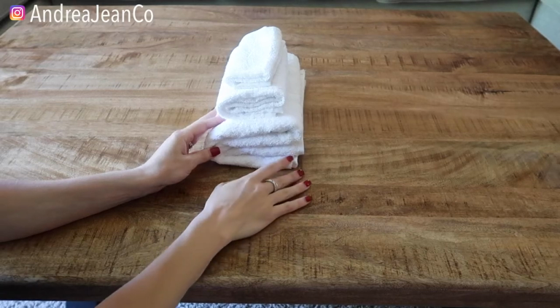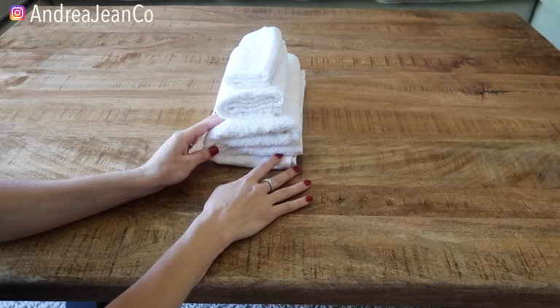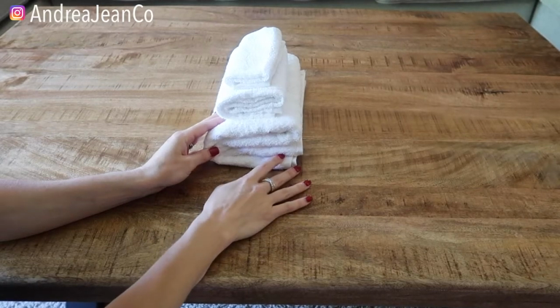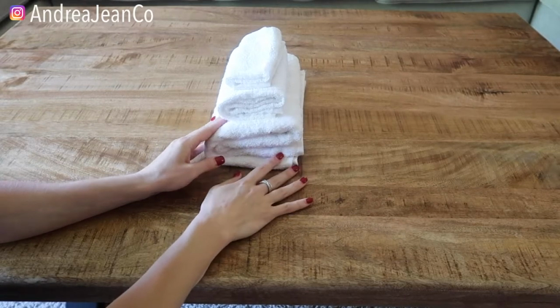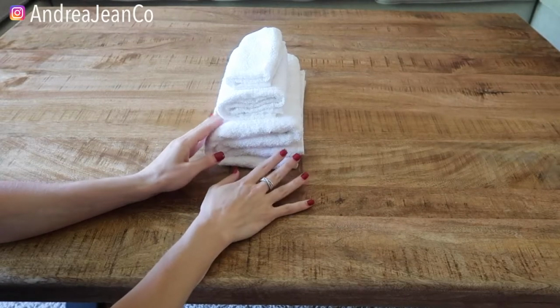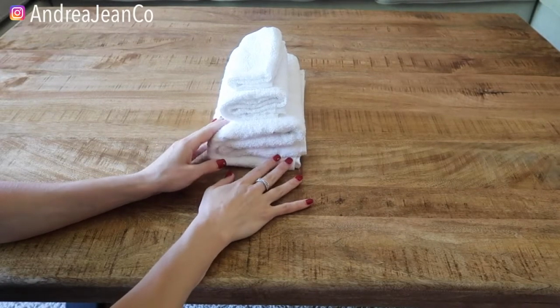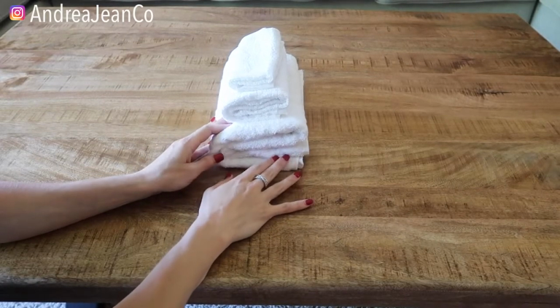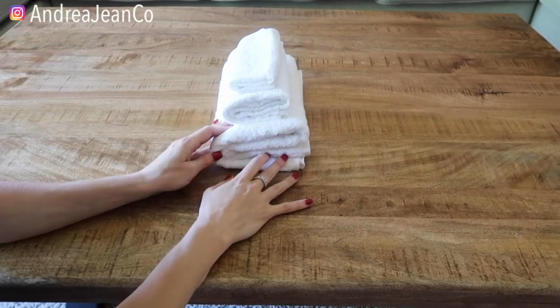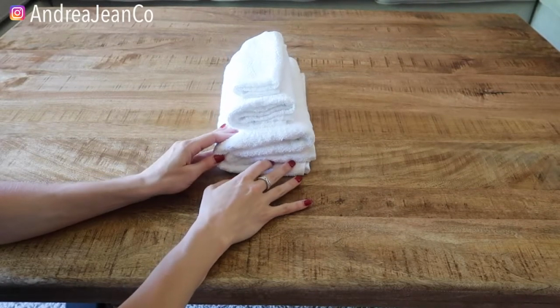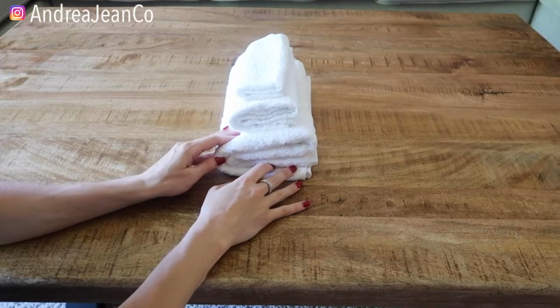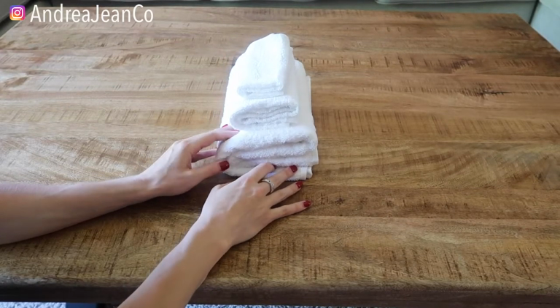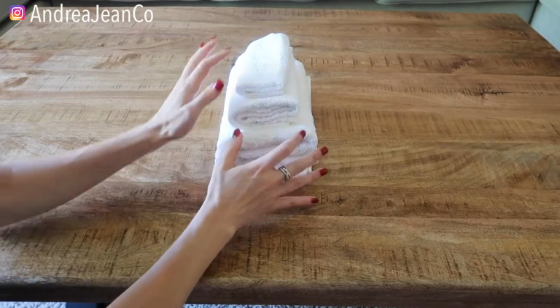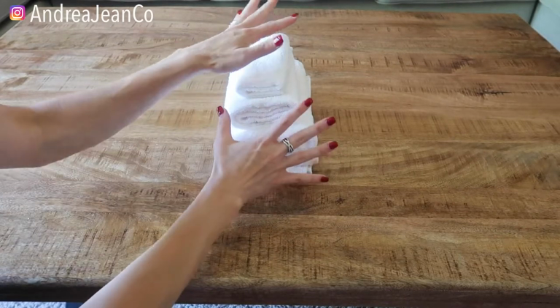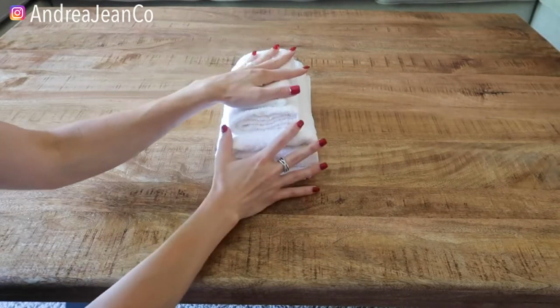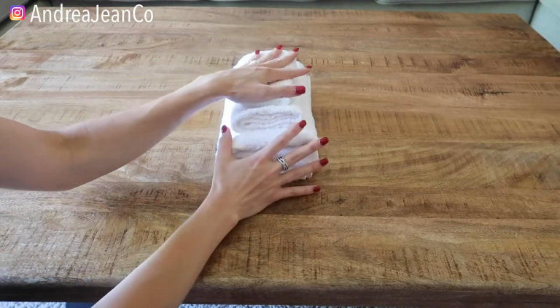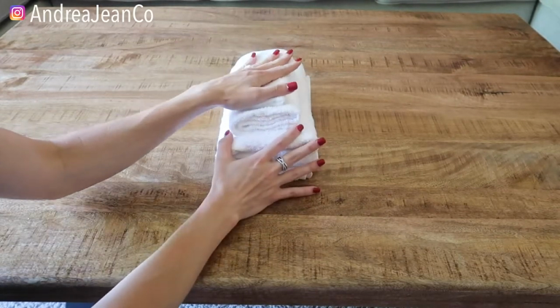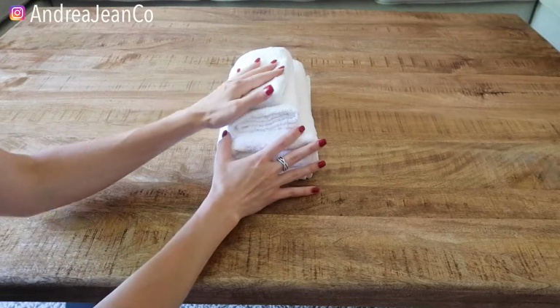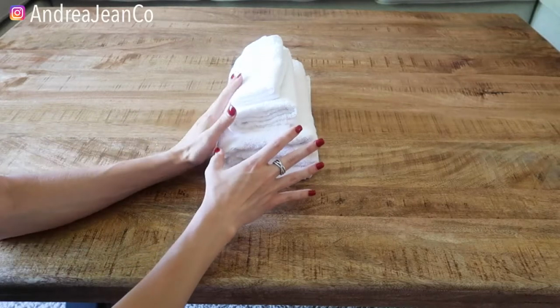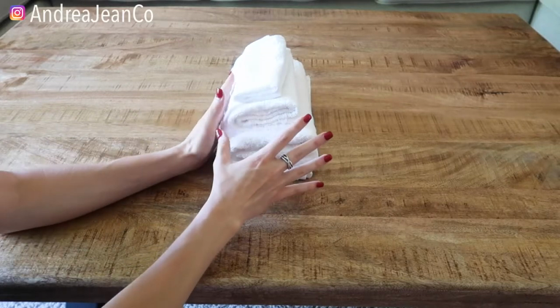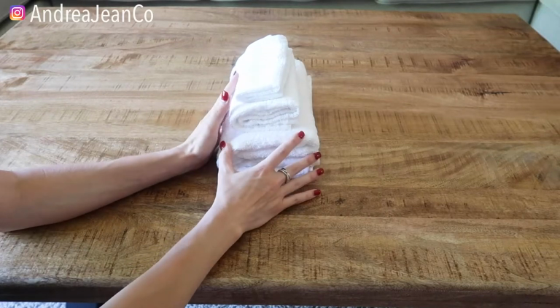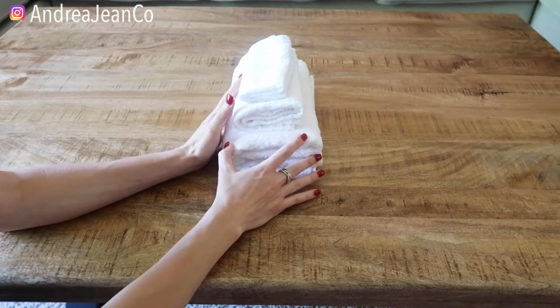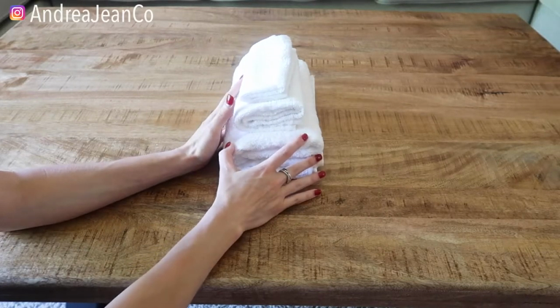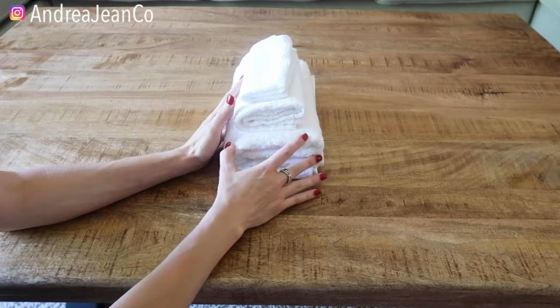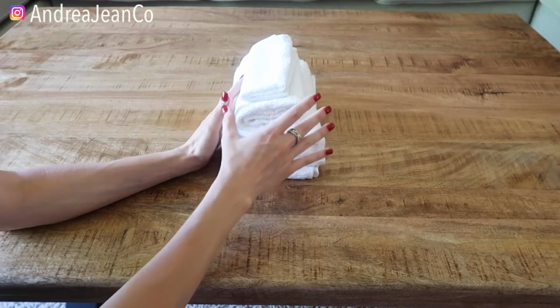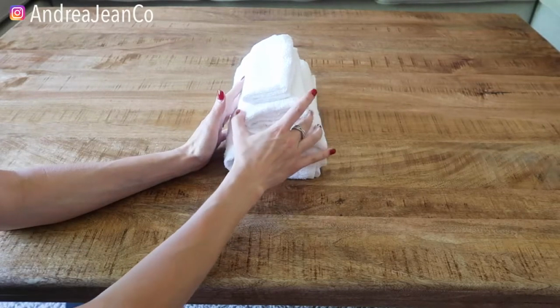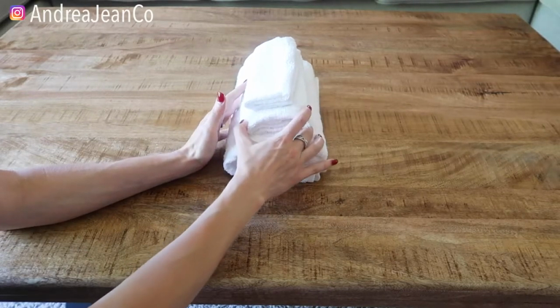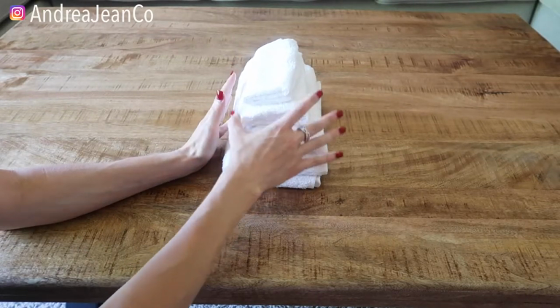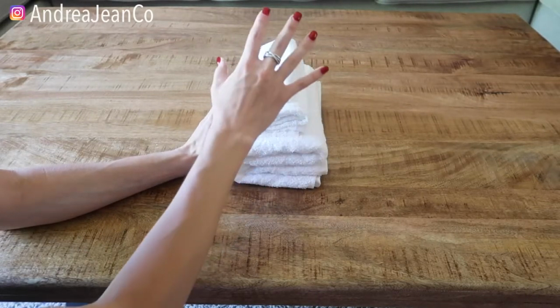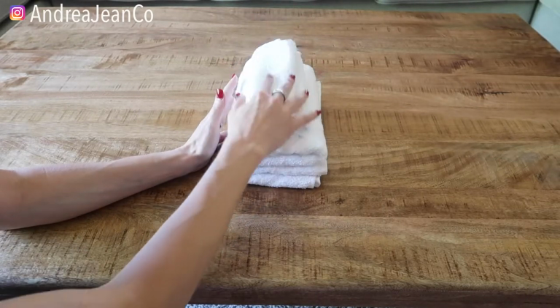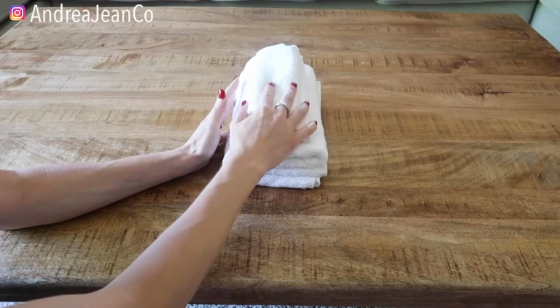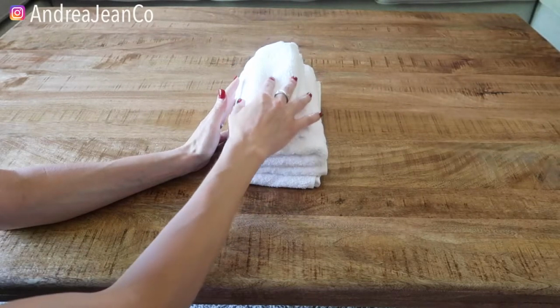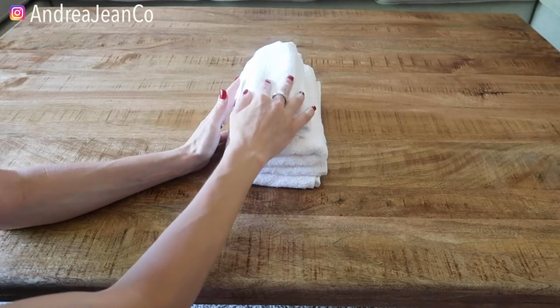Welcome back to Andrea Jean Cleaning. Today I'm going to show you how to fold these towels. I got a bath towel here, I got a hand towel, and I got a washcloth here.